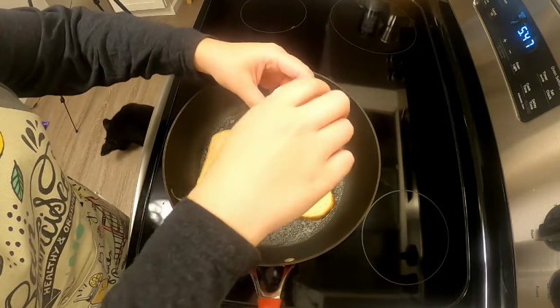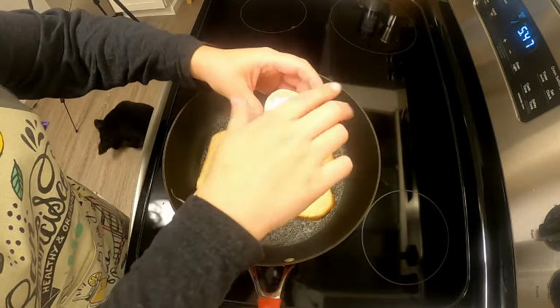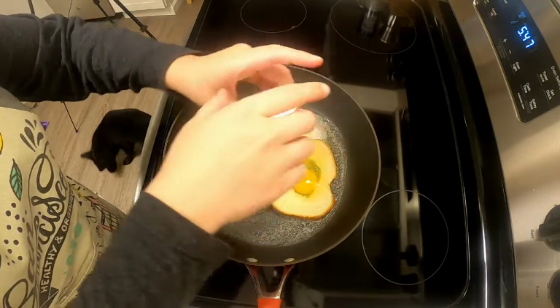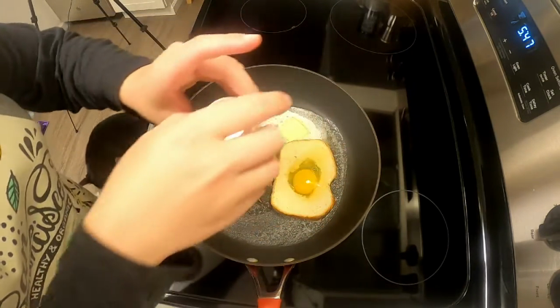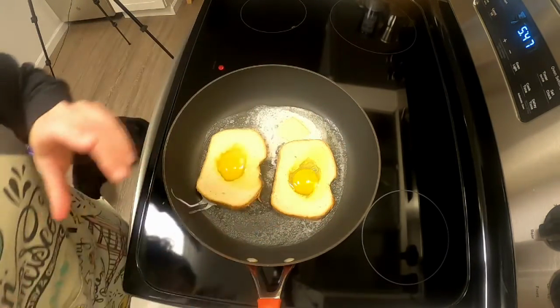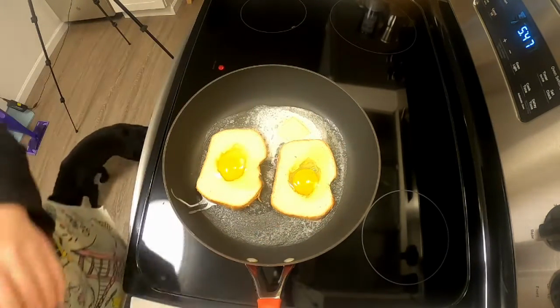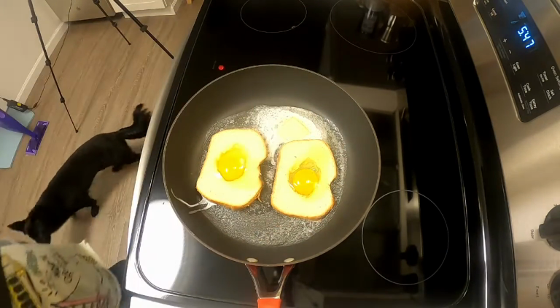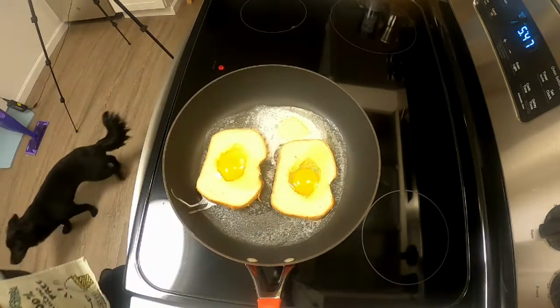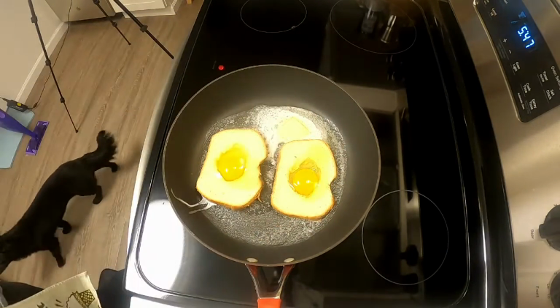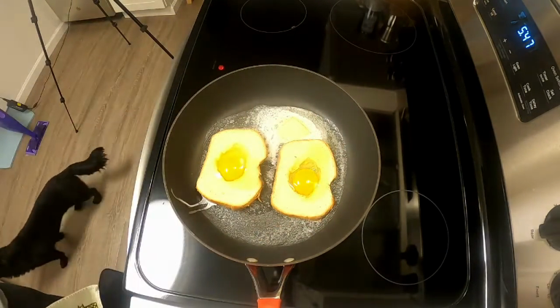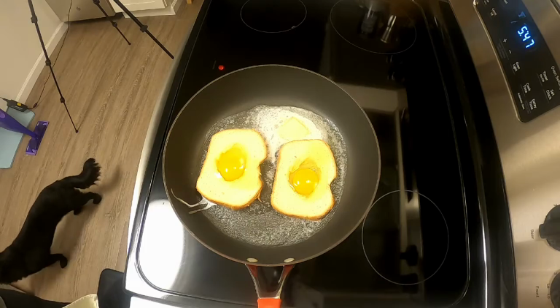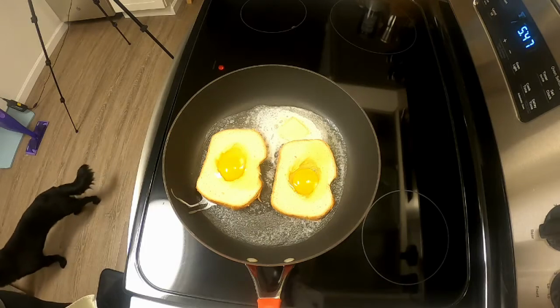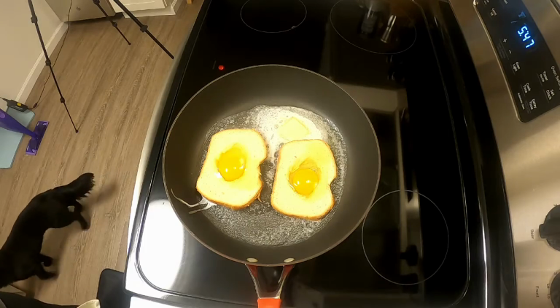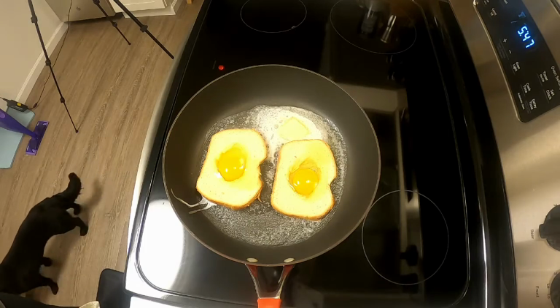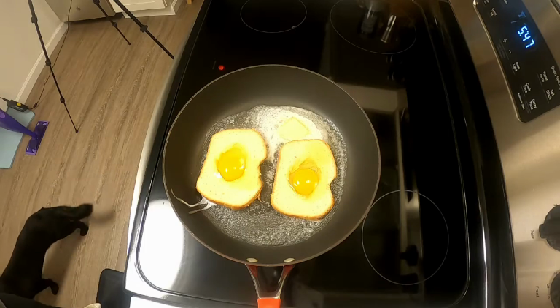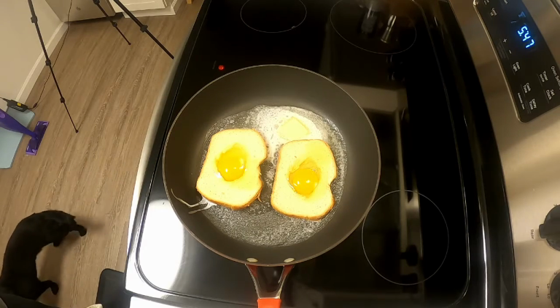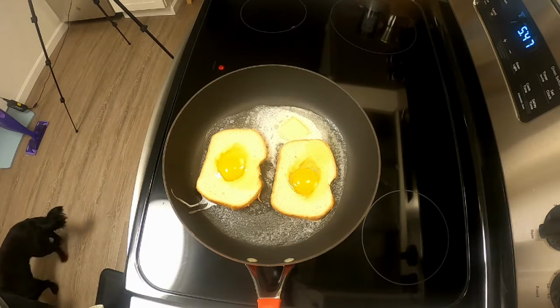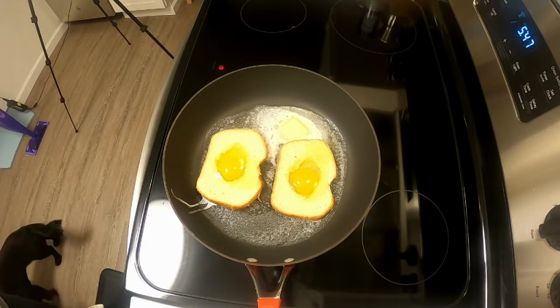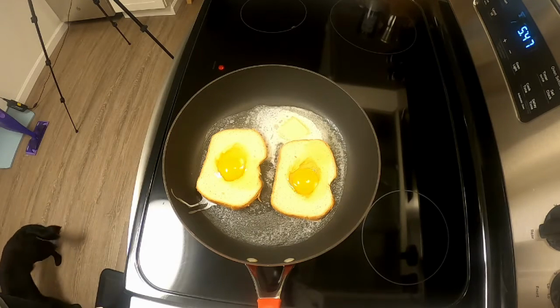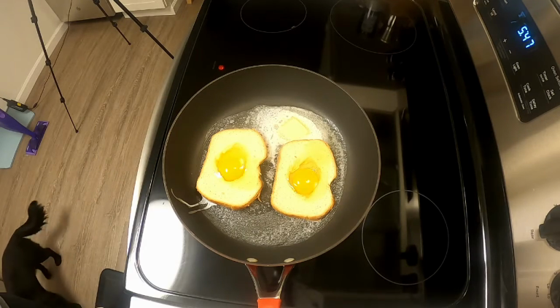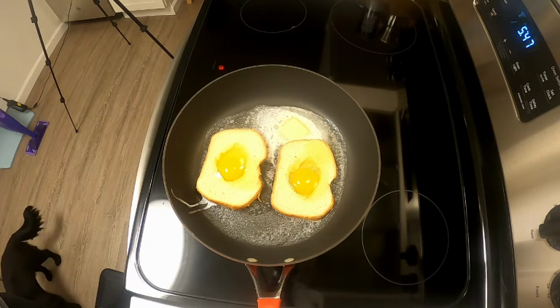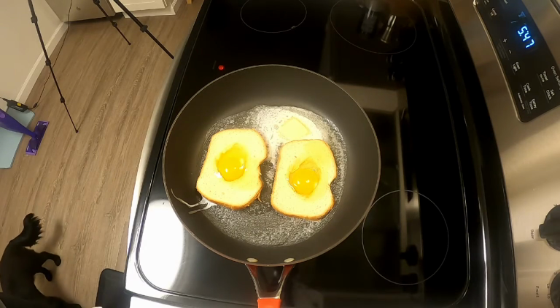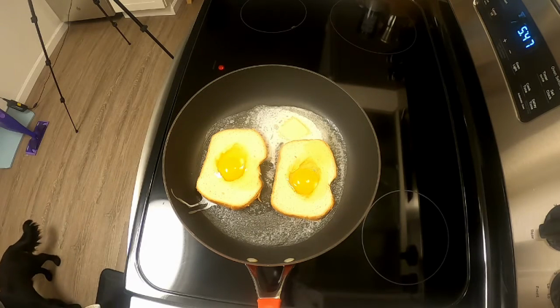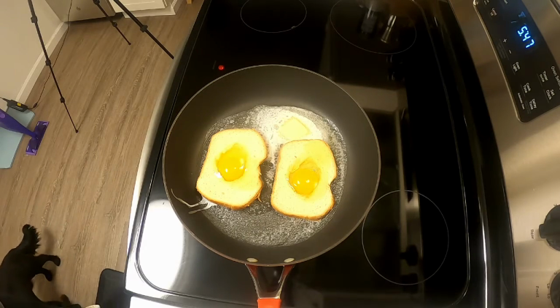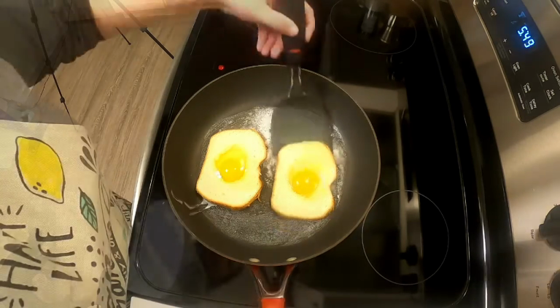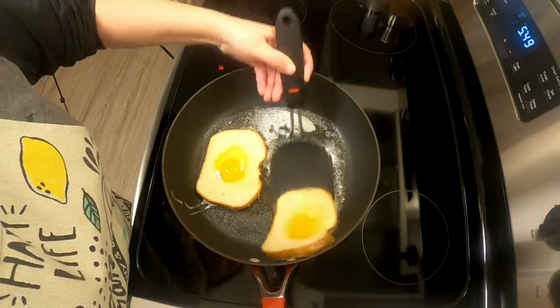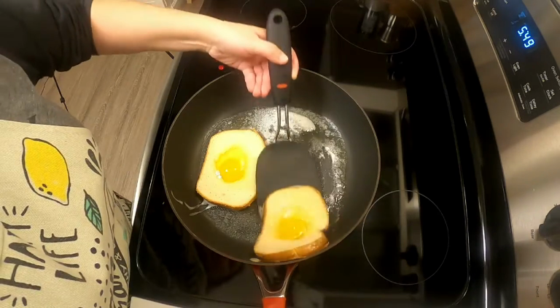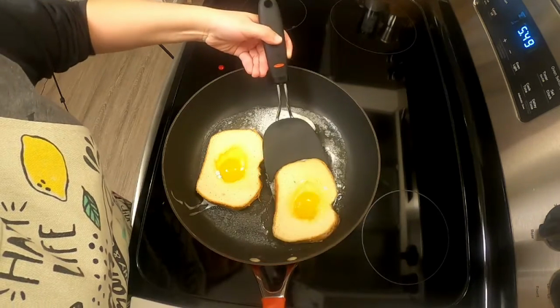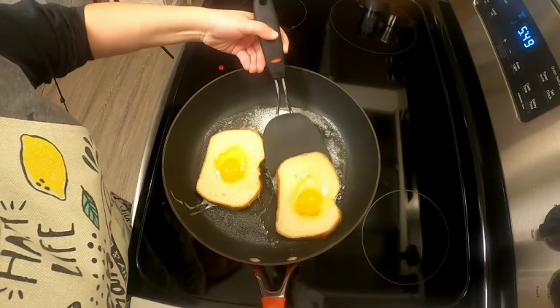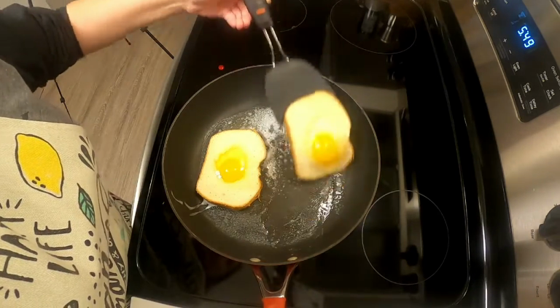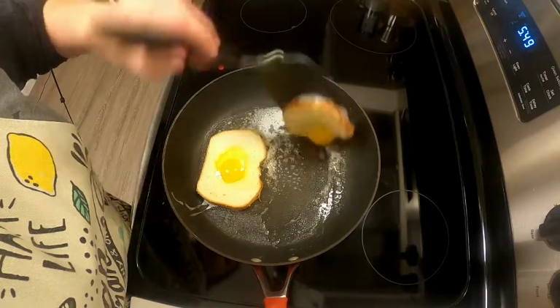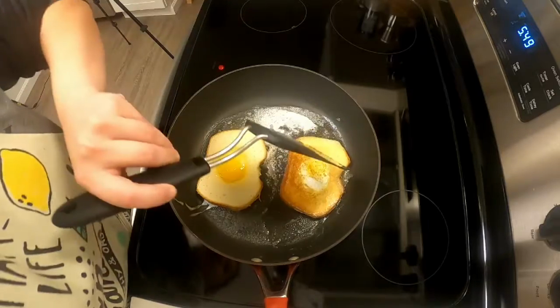This takes maybe a minute to 90 seconds. After the whites start to set, I flip it.